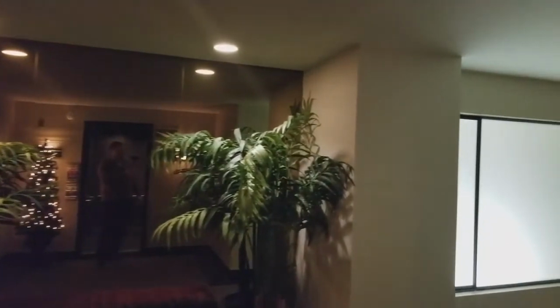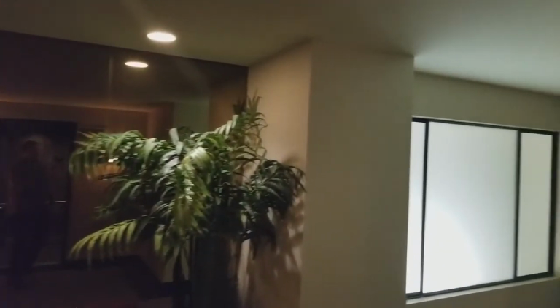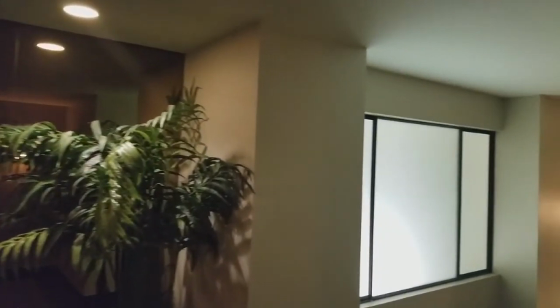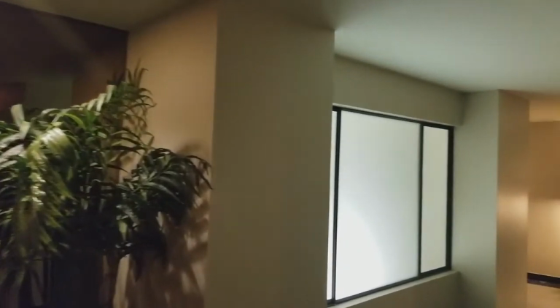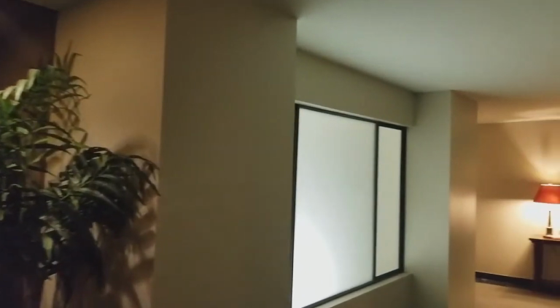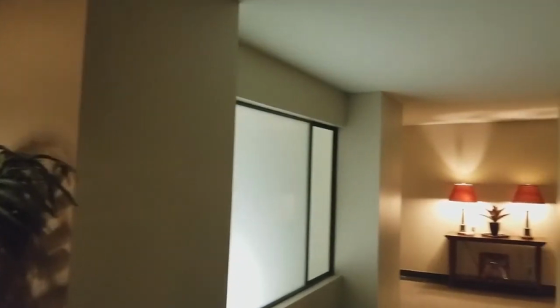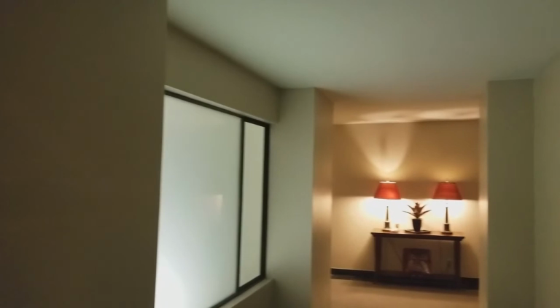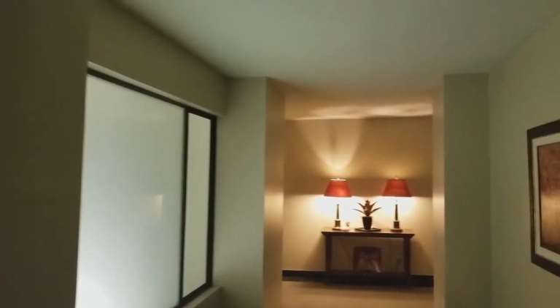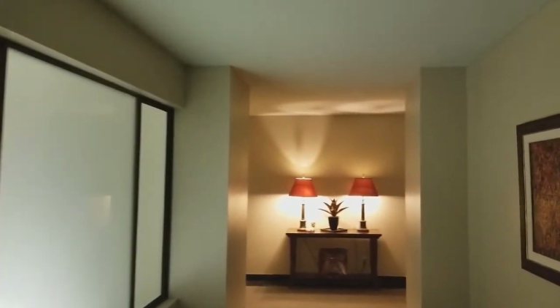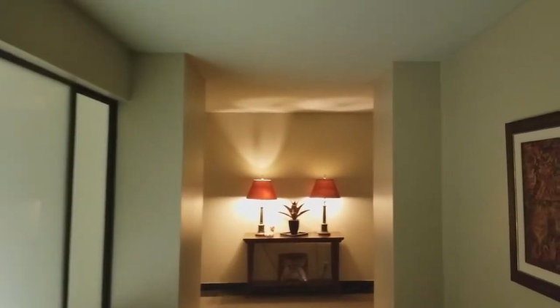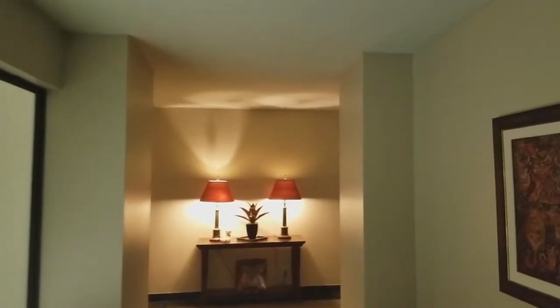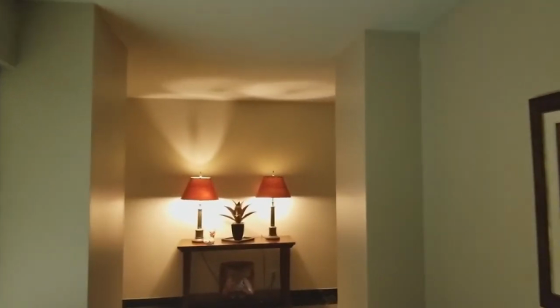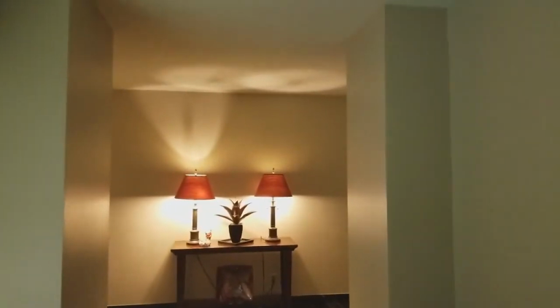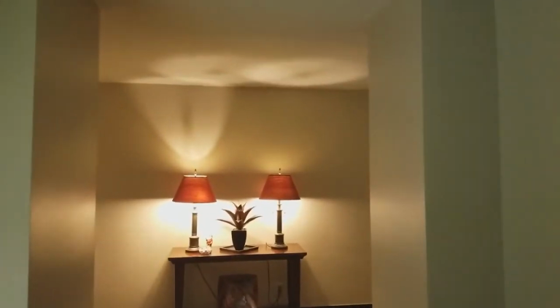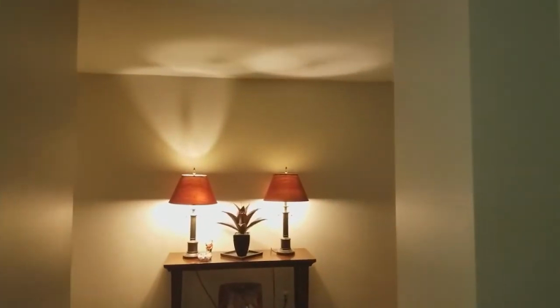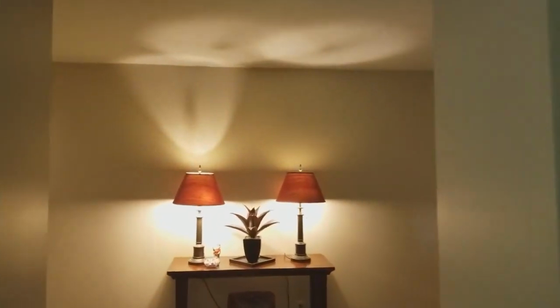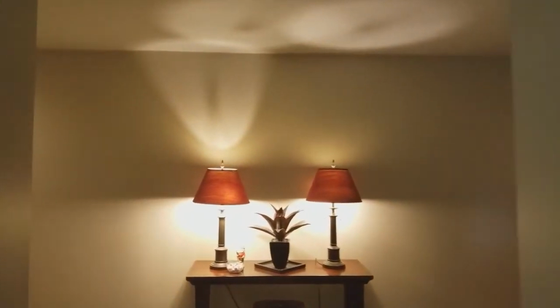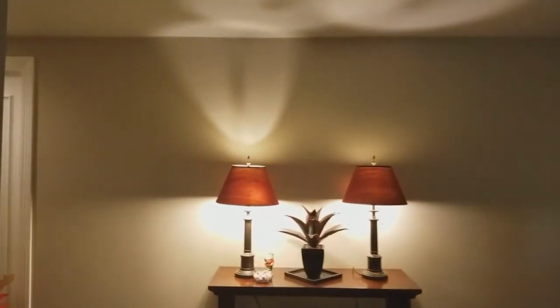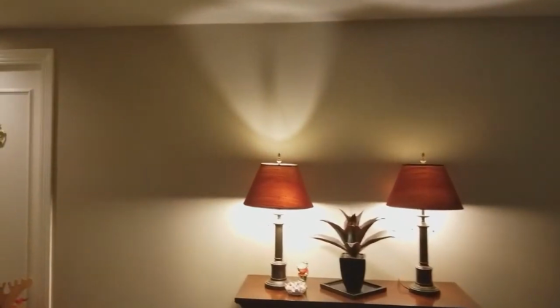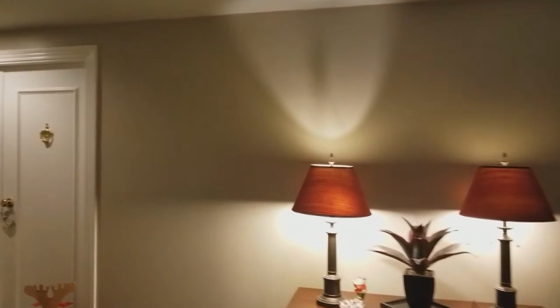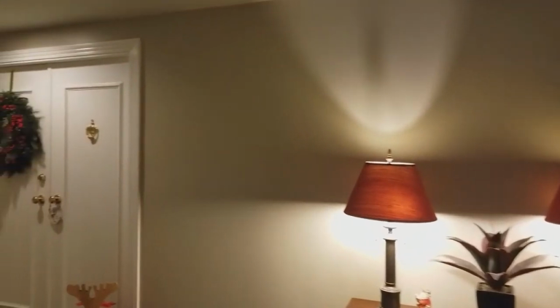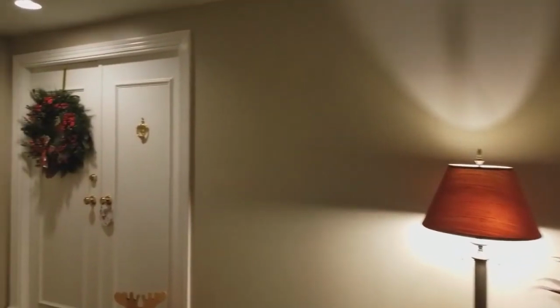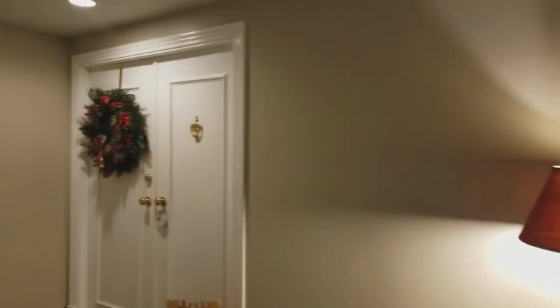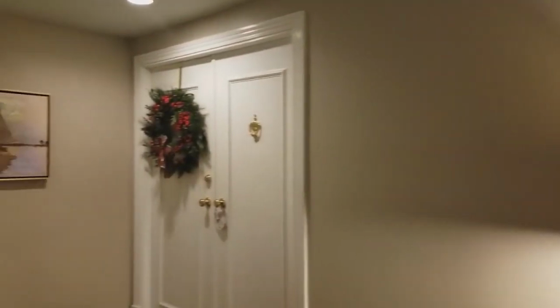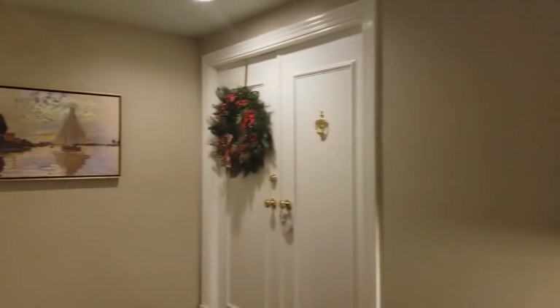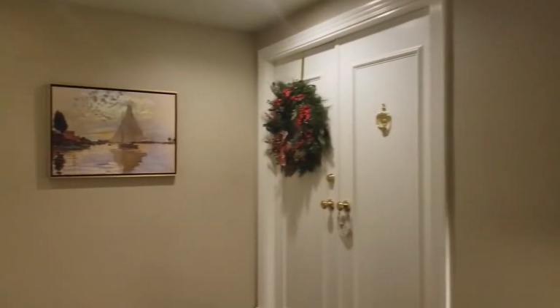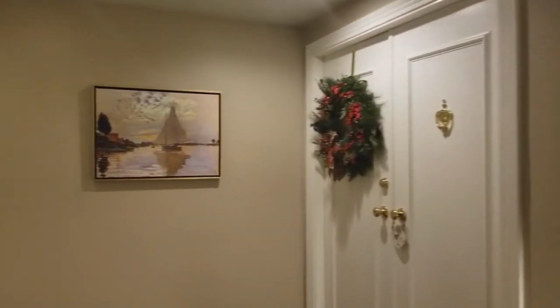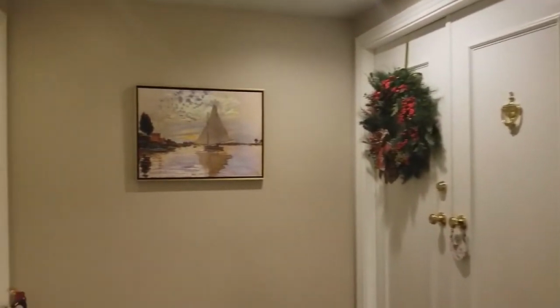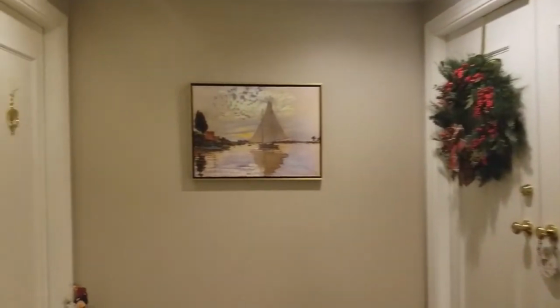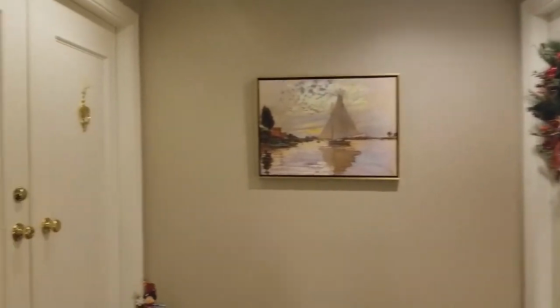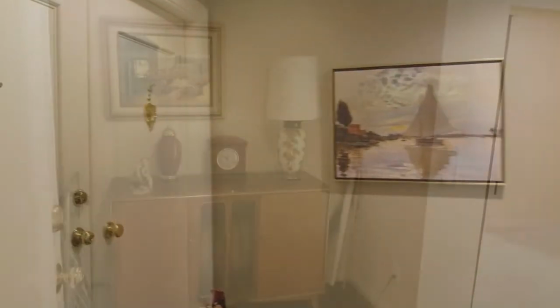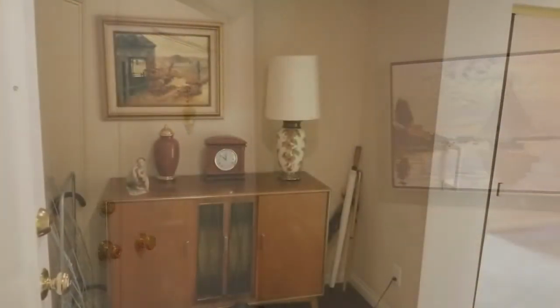The elevator takes you up to the third floor and that's where we'll be stopping today. We'll be visiting unit A-31. It's currently for sale for $365,000.